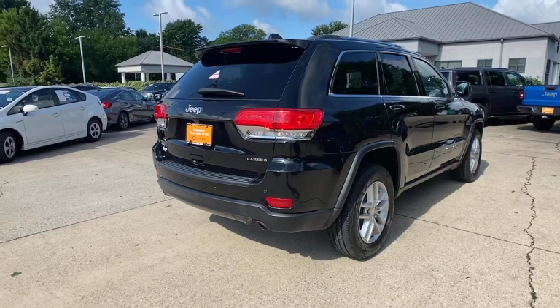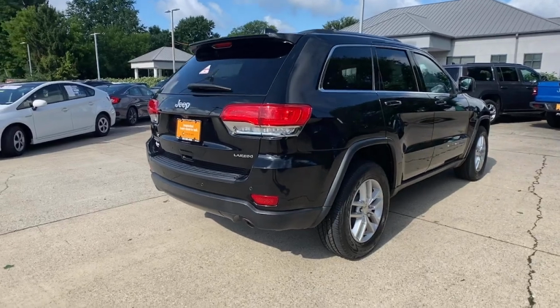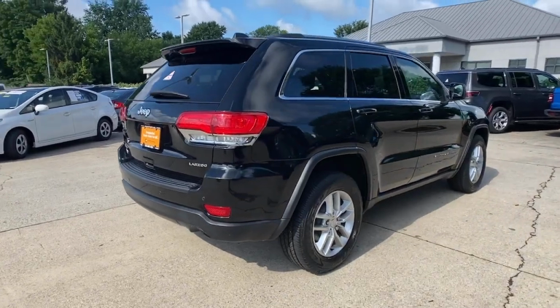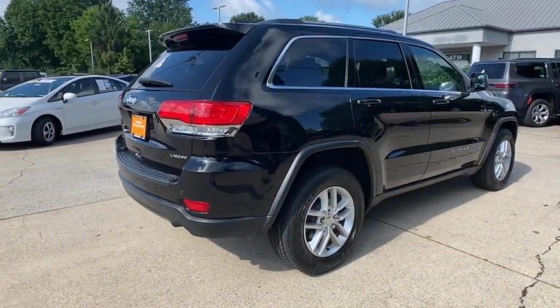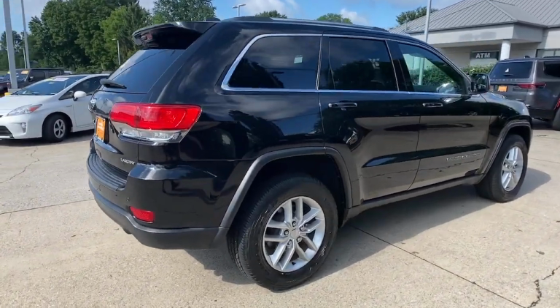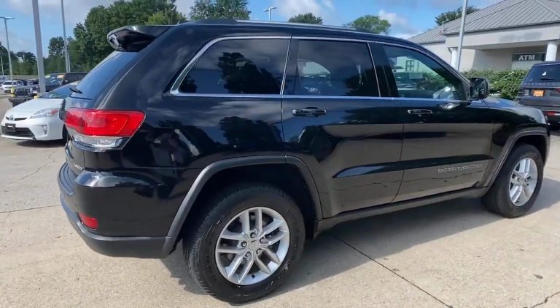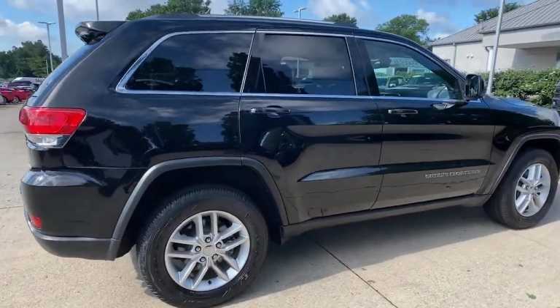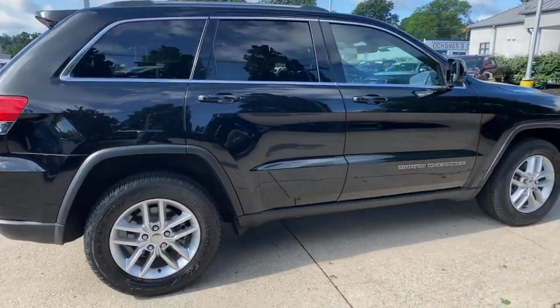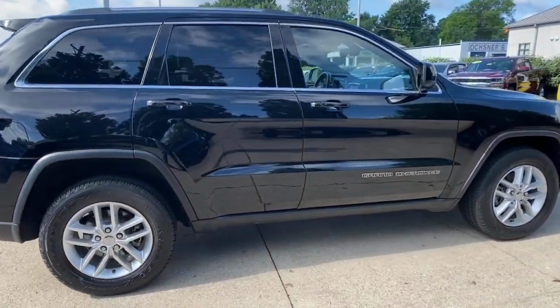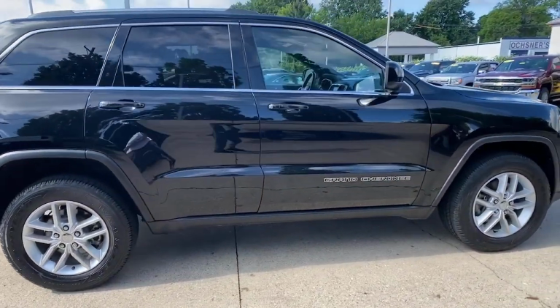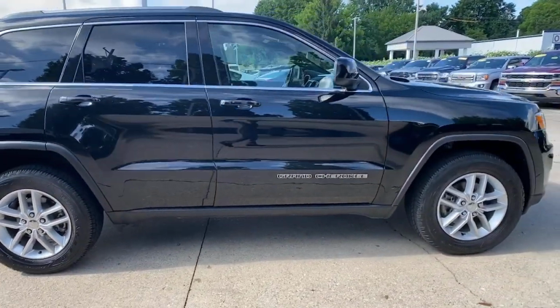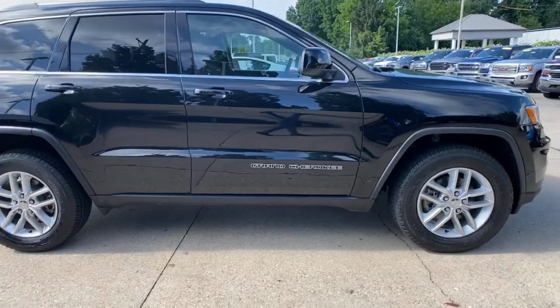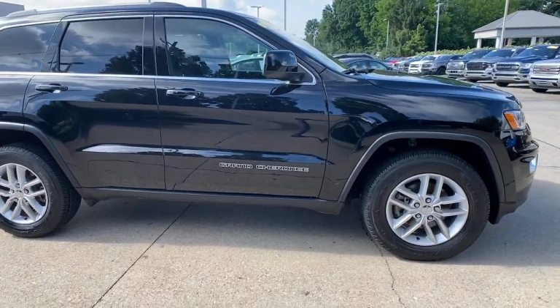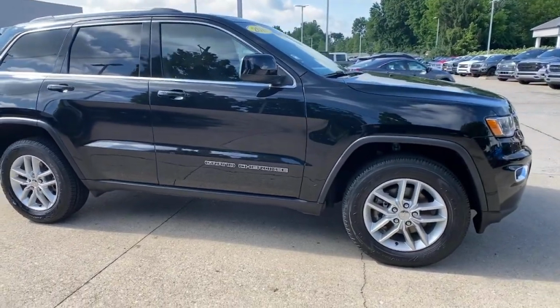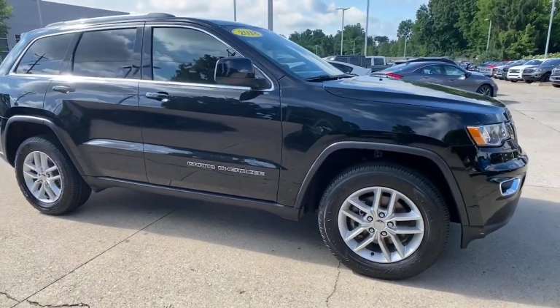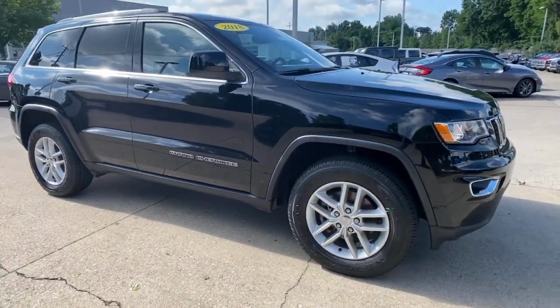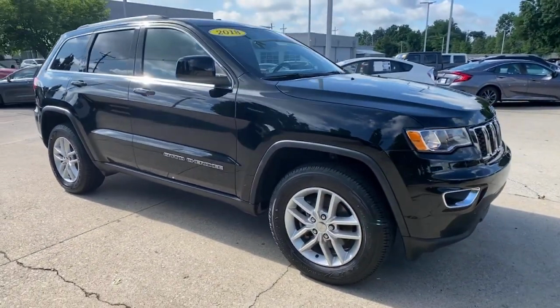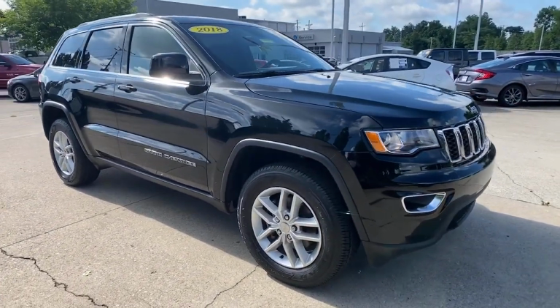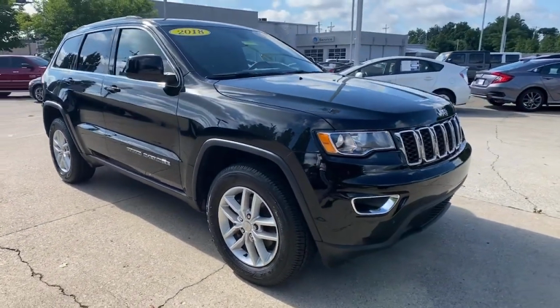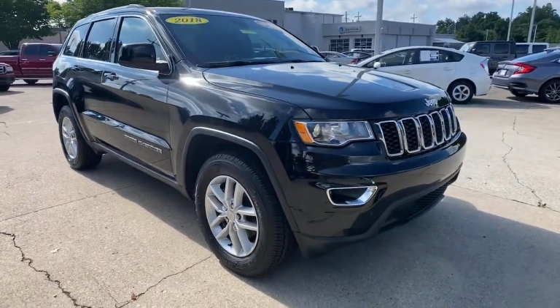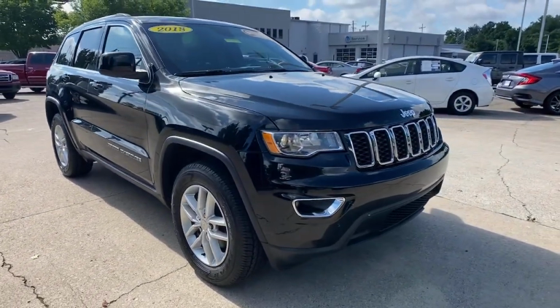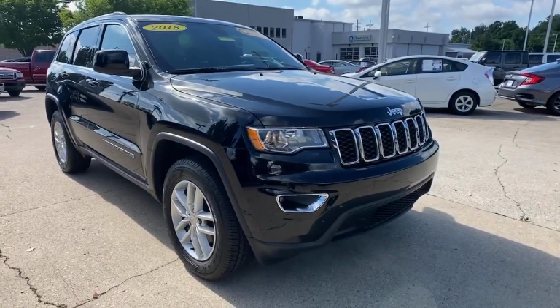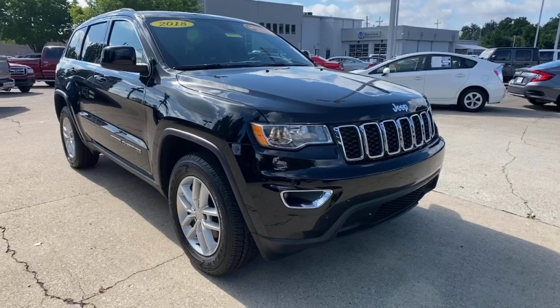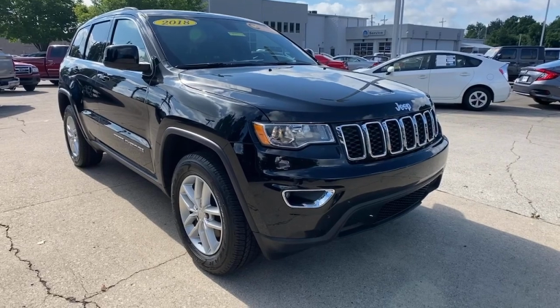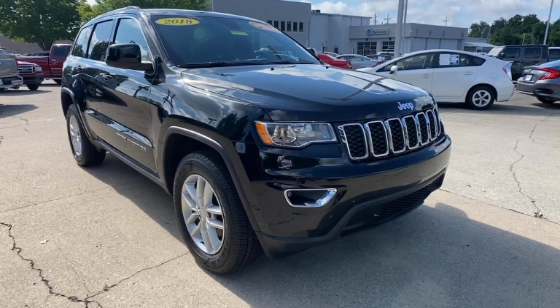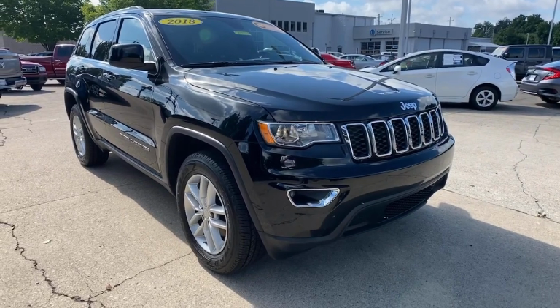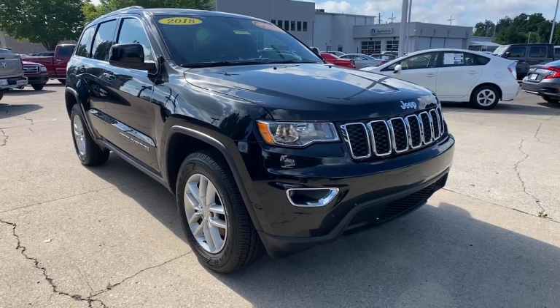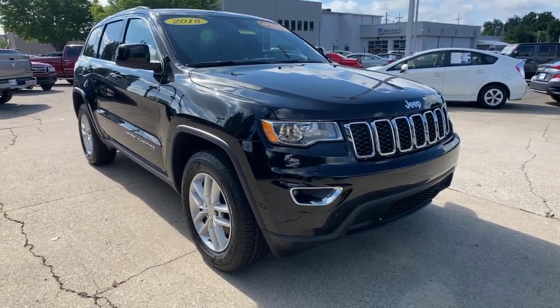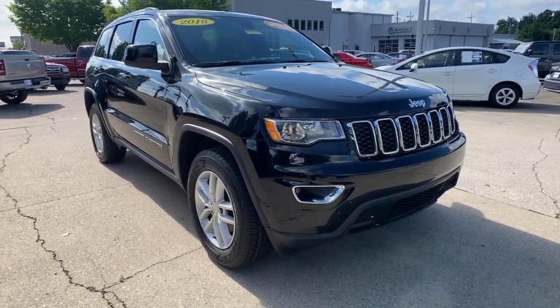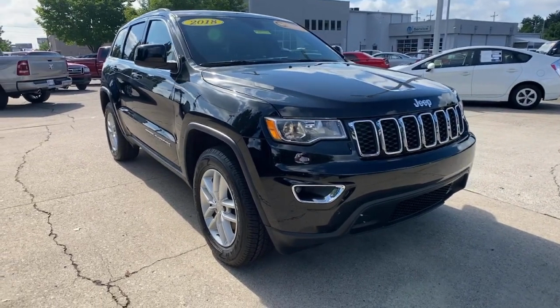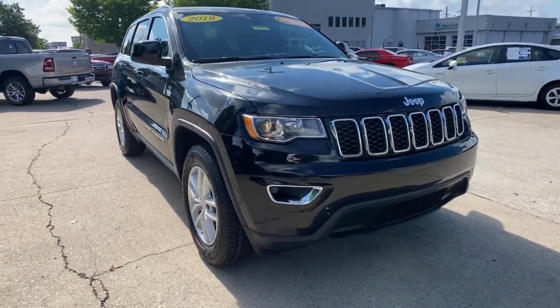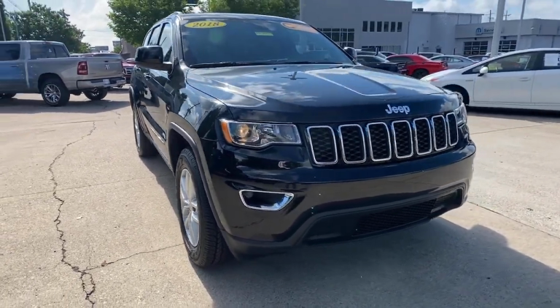You will love the features of this 2018 Jeep Grand Cherokee. With less than 60,000 miles on the odometer, this vehicle stands out from the rest. Answer the call to adventure in refined luxury in the Grand Cherokee.